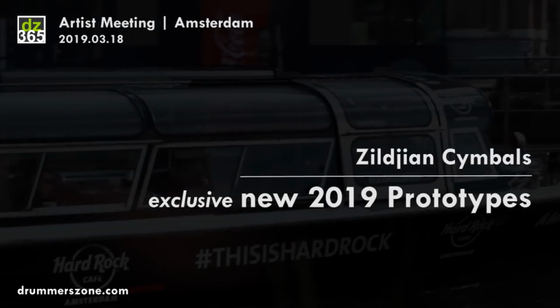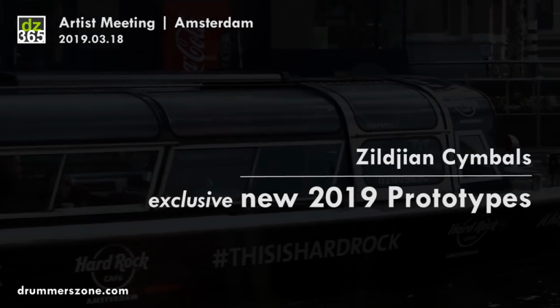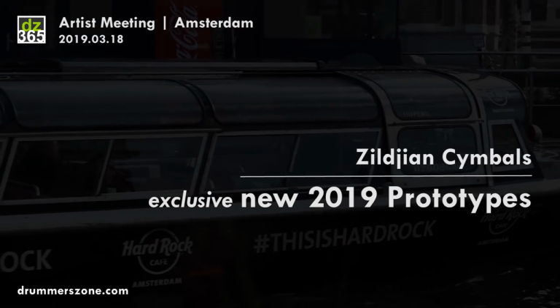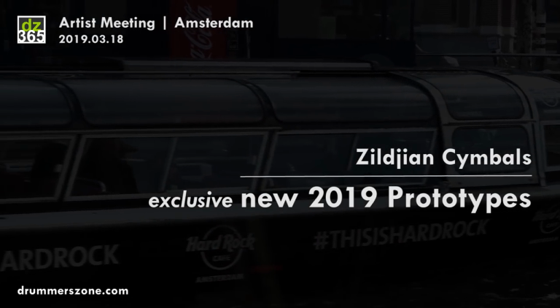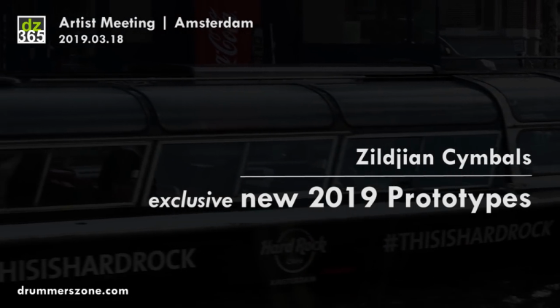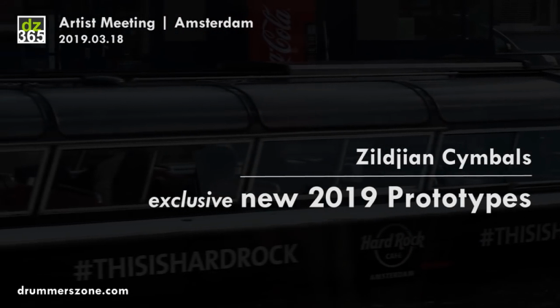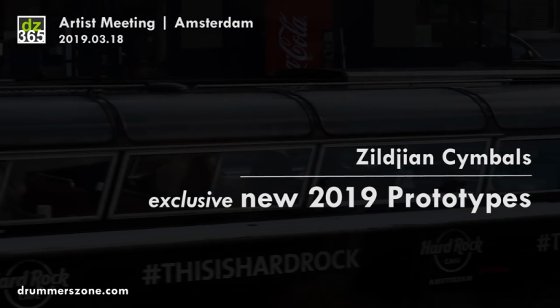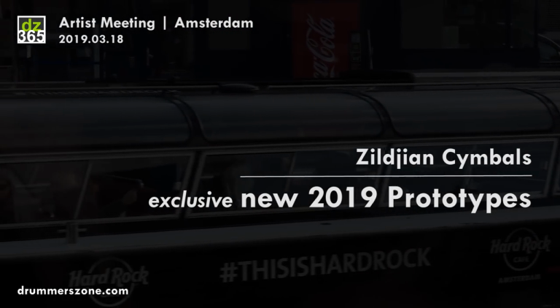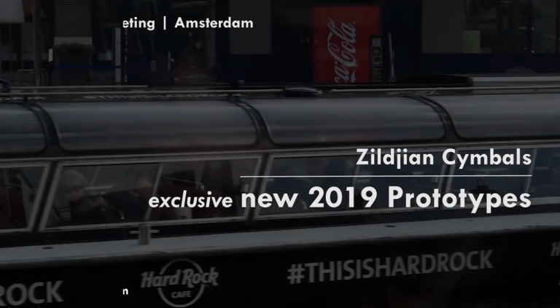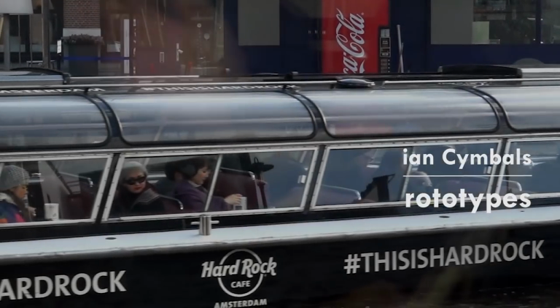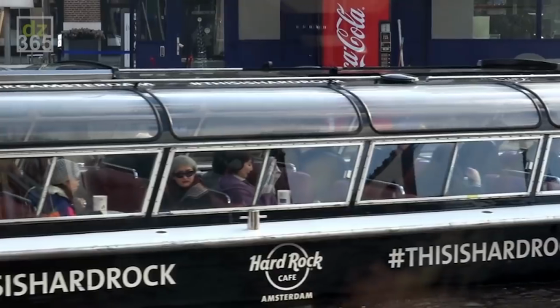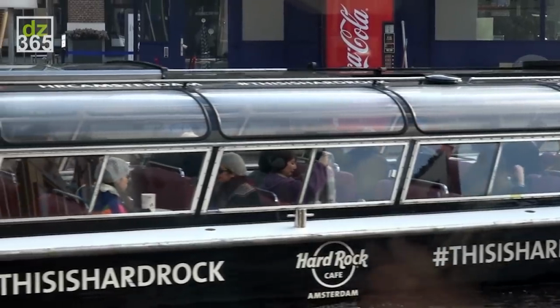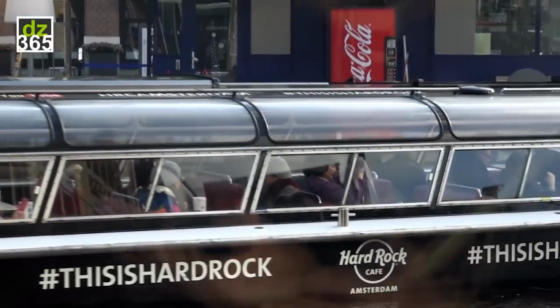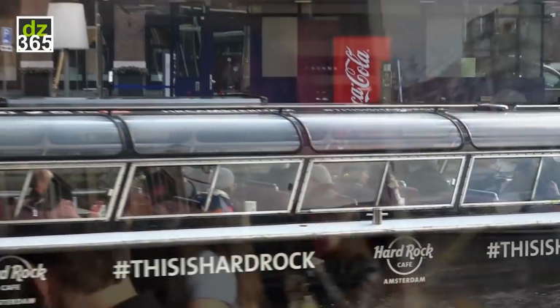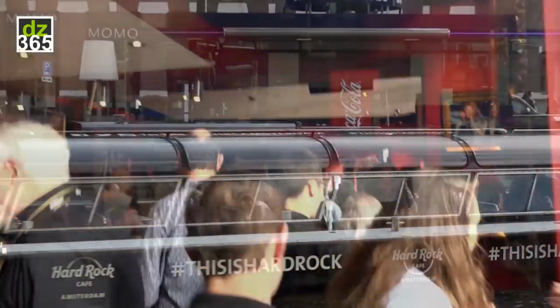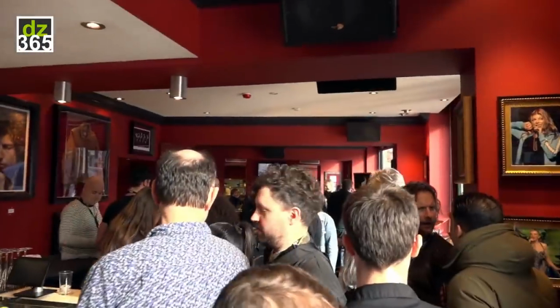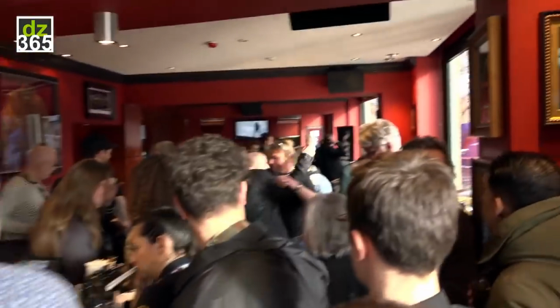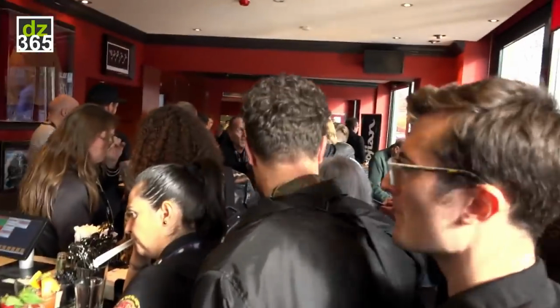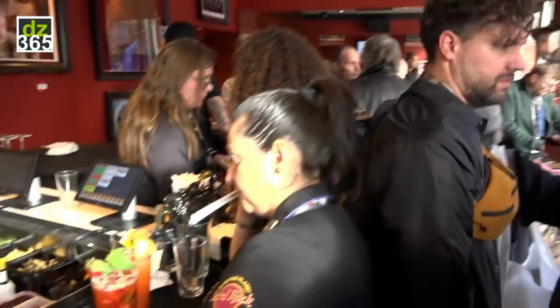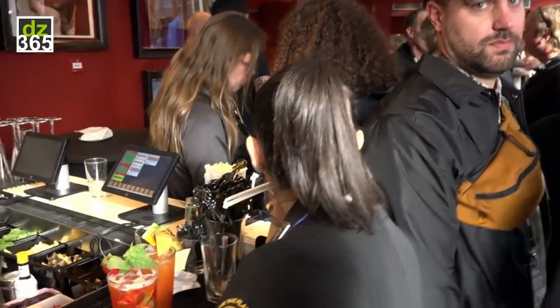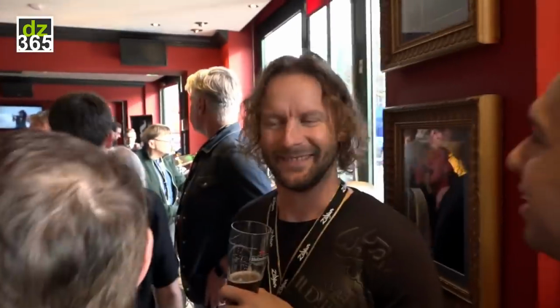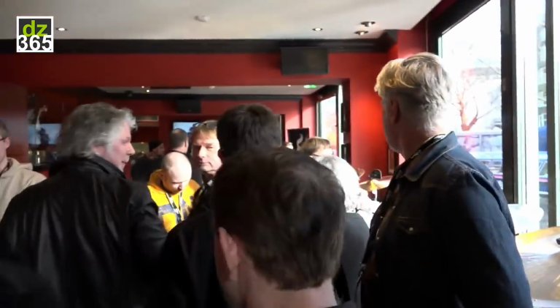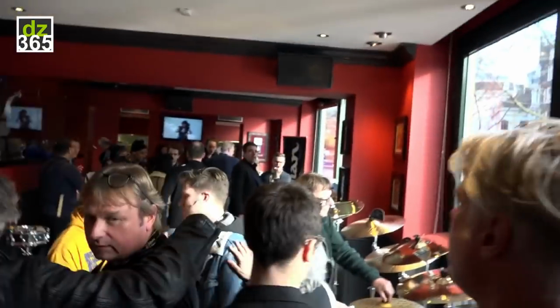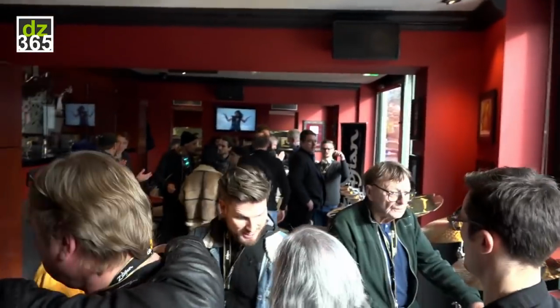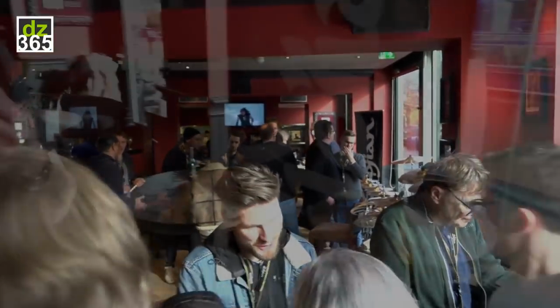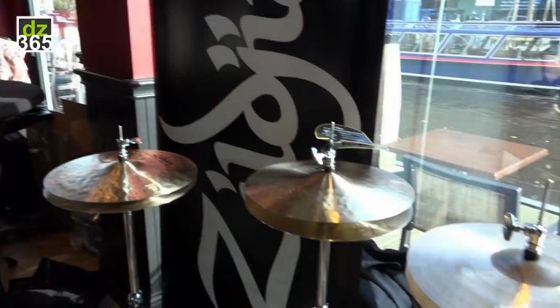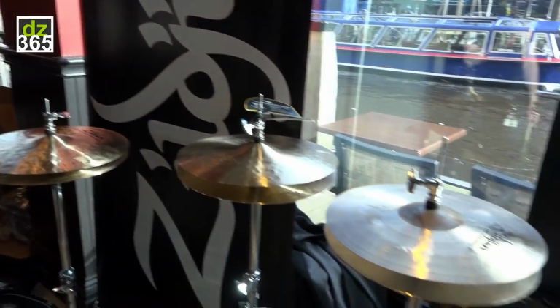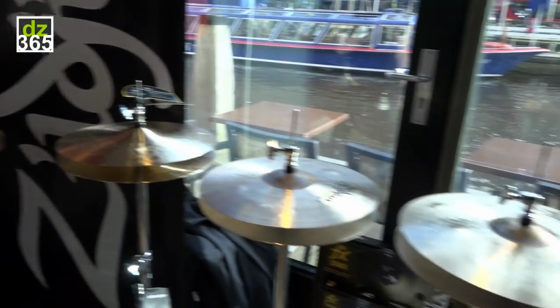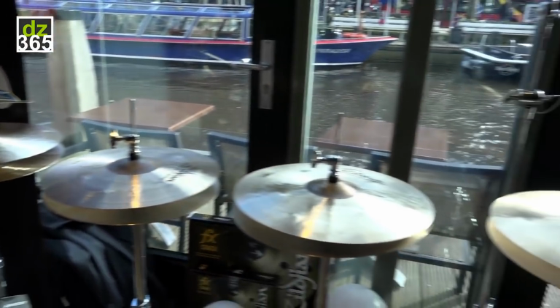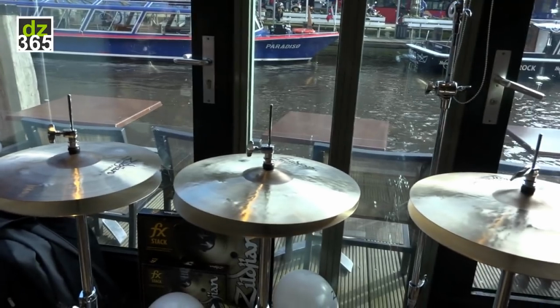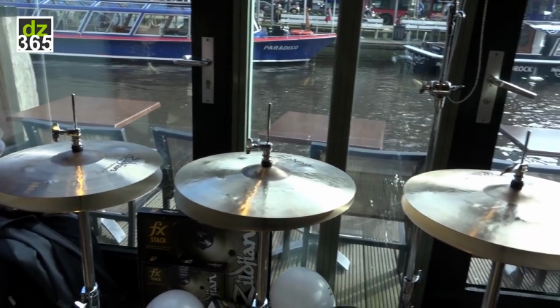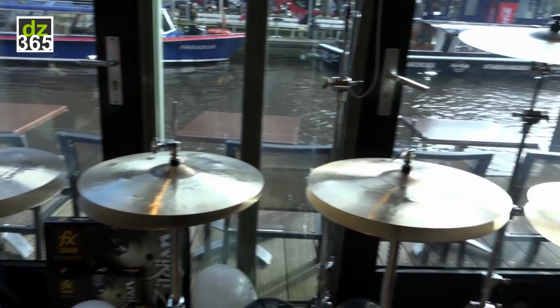Hey, this is Paul Francis from the Zildjian Cymbal Company and we're here at the Amsterdam Hard Rock Cafe at our artist session this year in 2019. We have some fantastic prototypes here, including several sets of hi-hats.